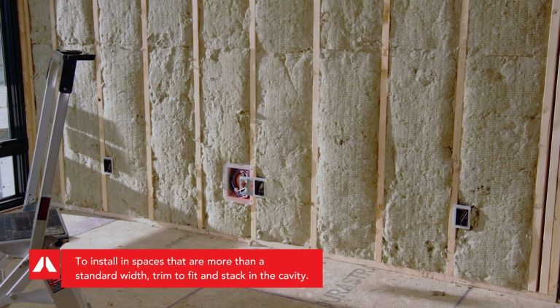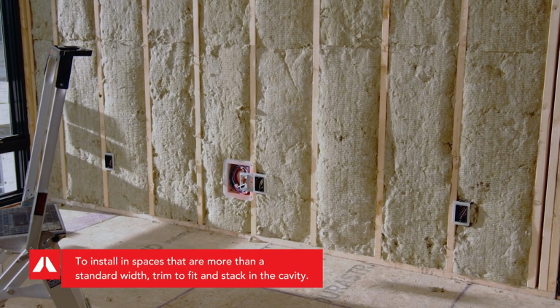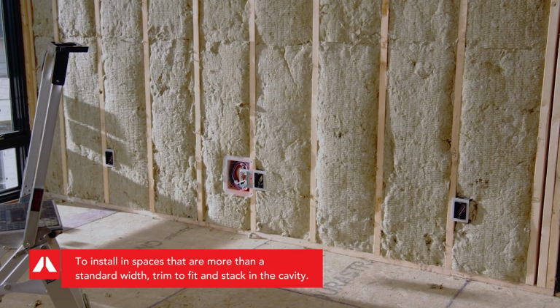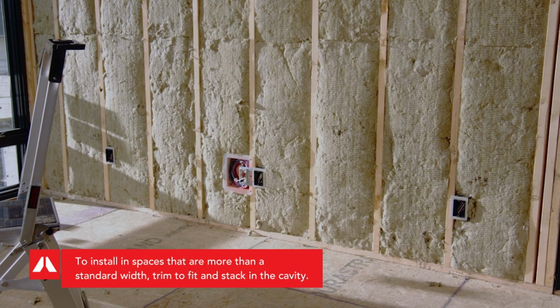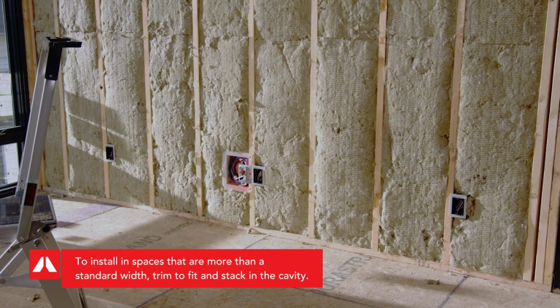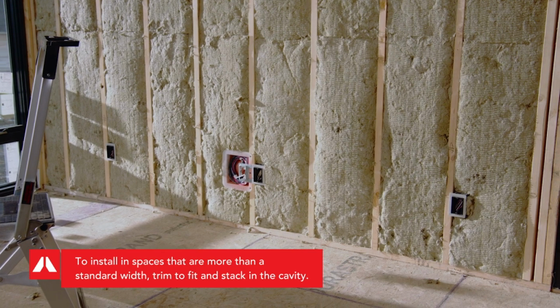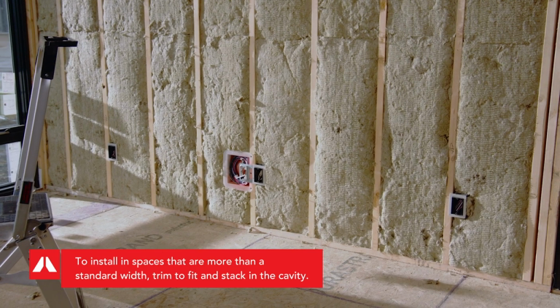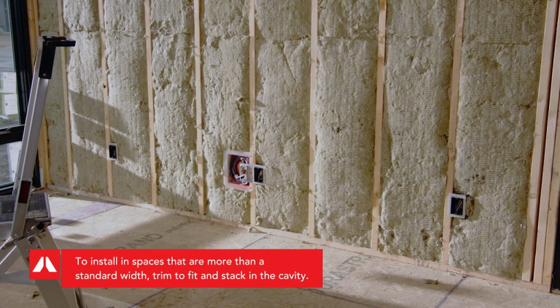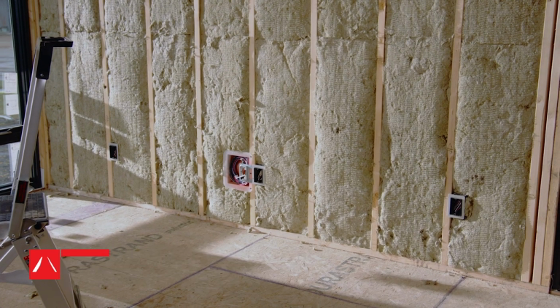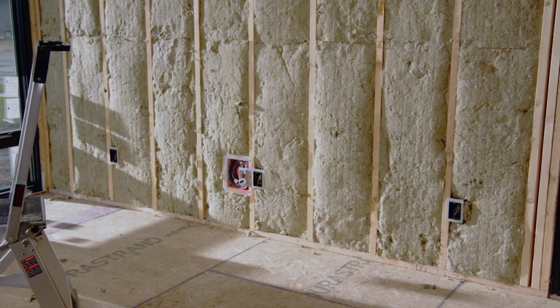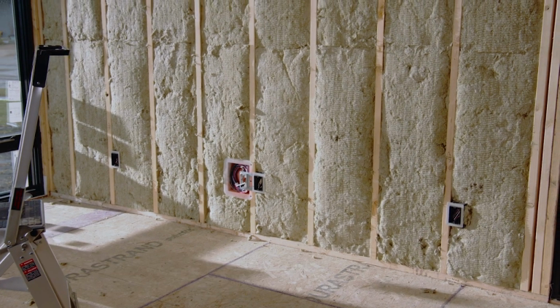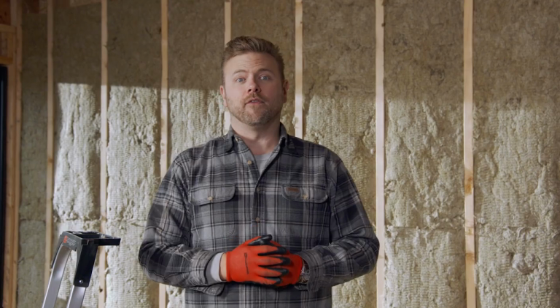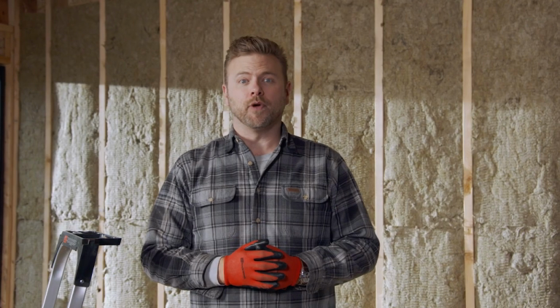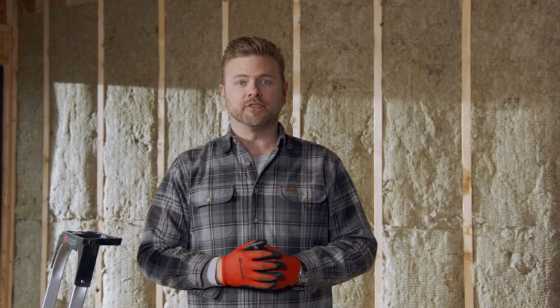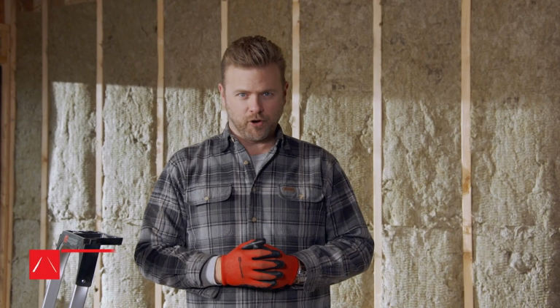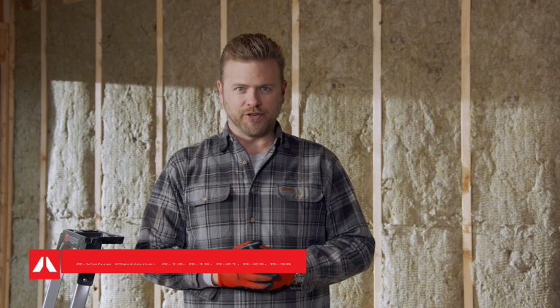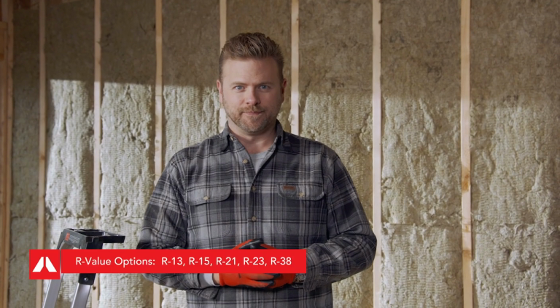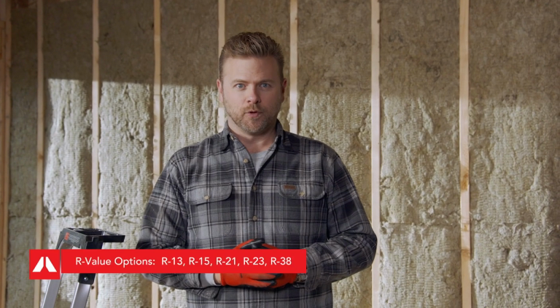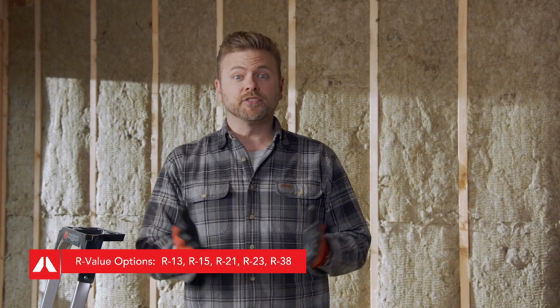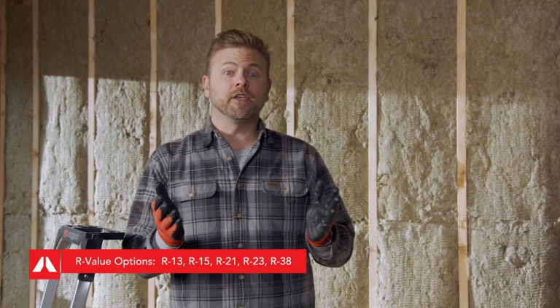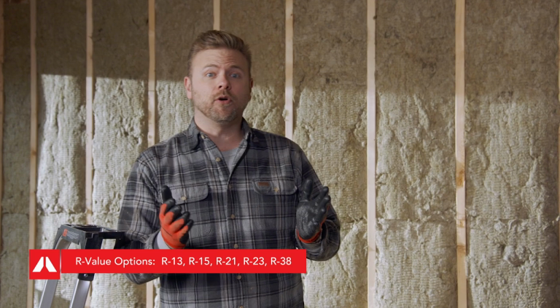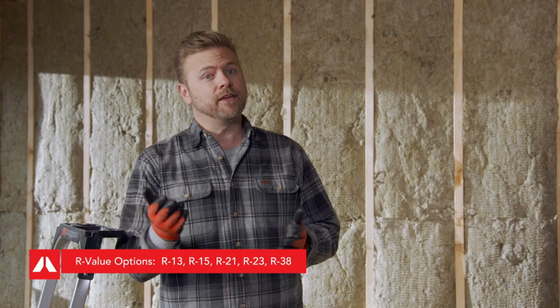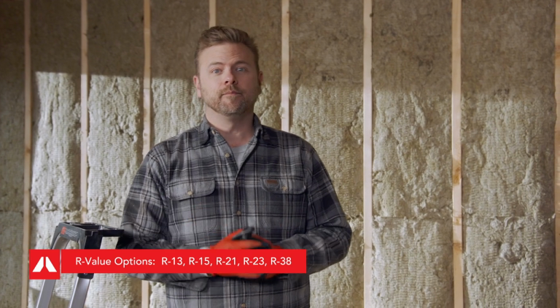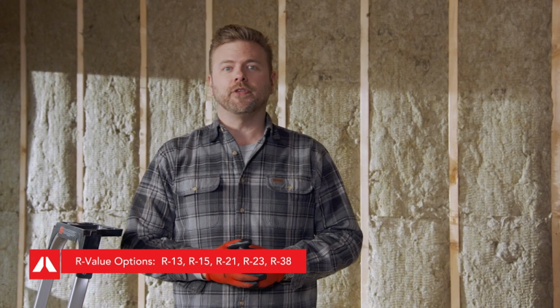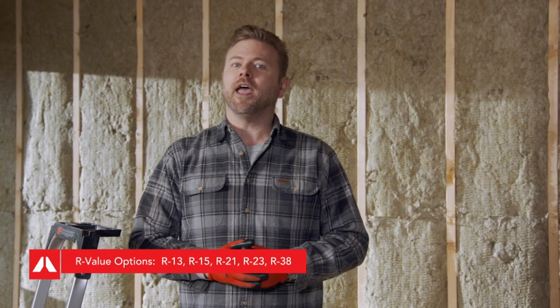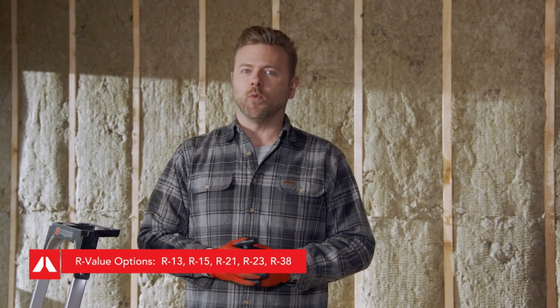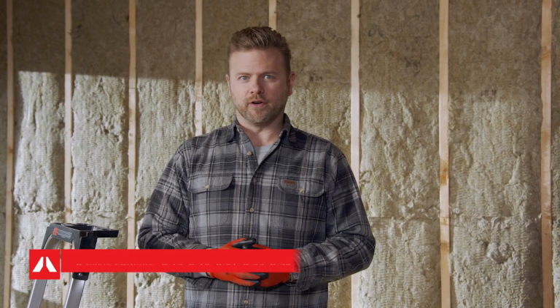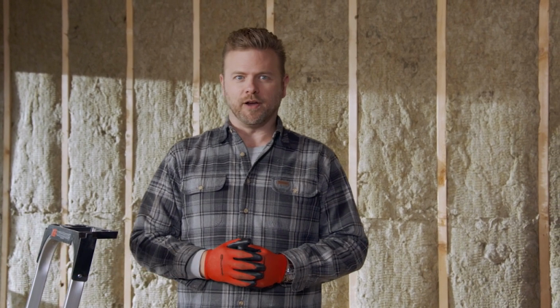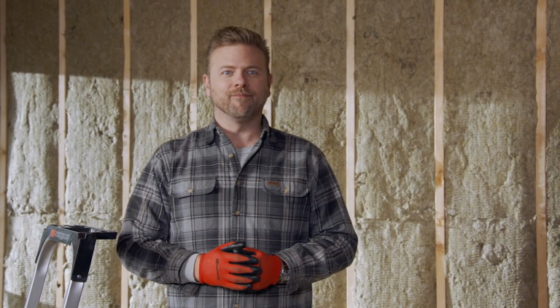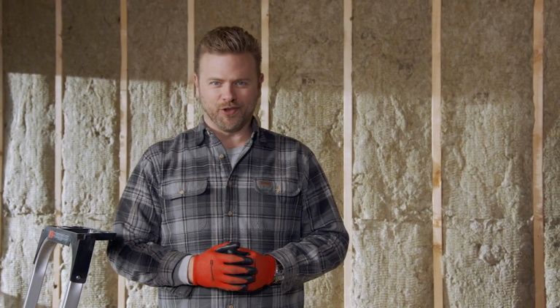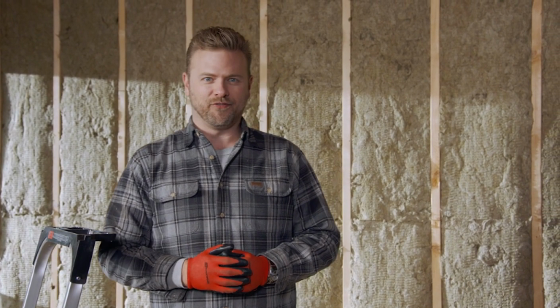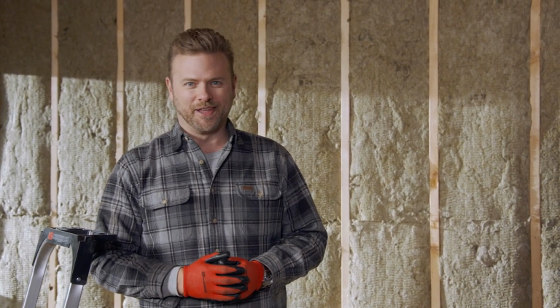All reasons why Rockwool Comfort Bat is able to deliver a variety of R value options for your project, while also making your home a safer, healthier, and quieter environment for you and your family.